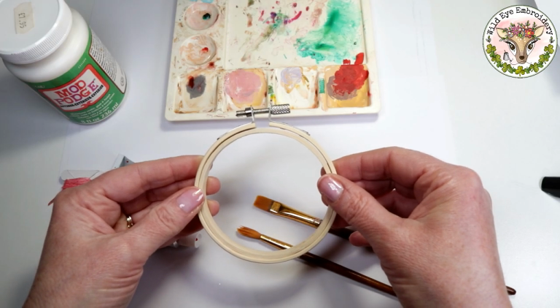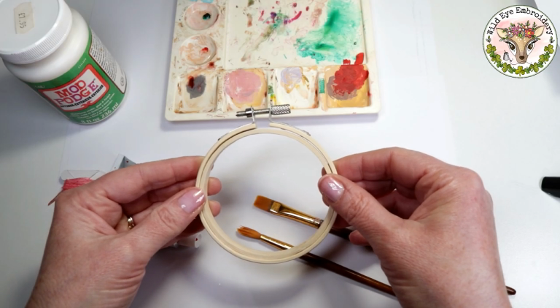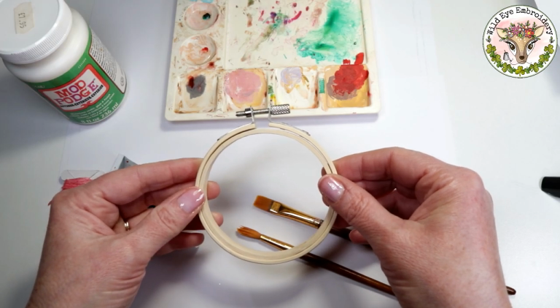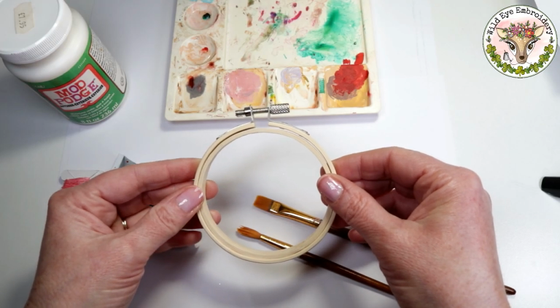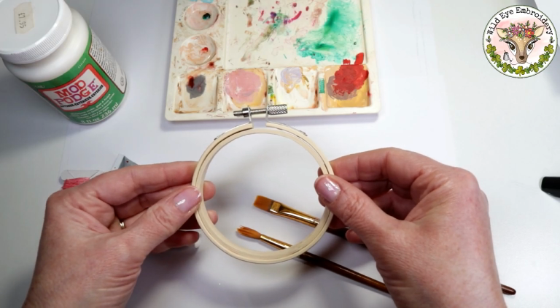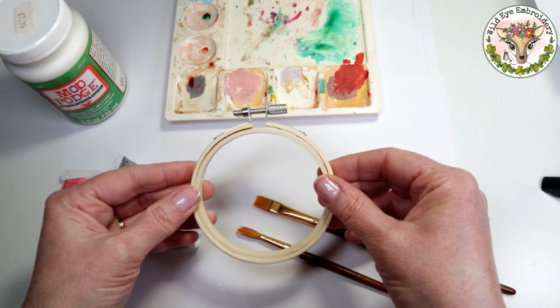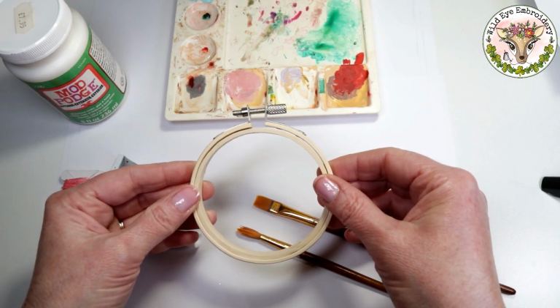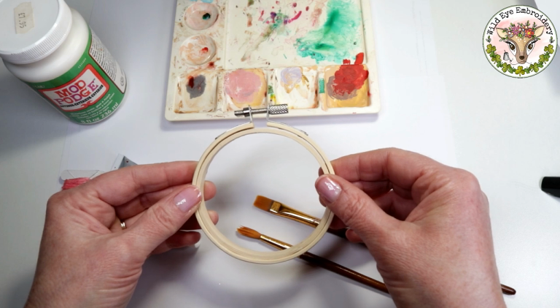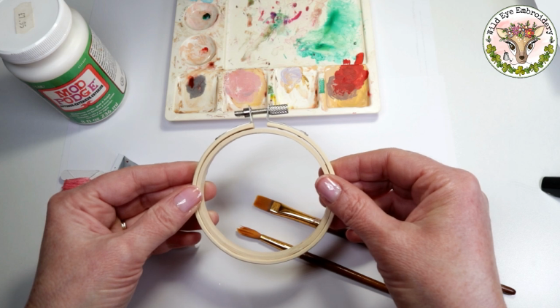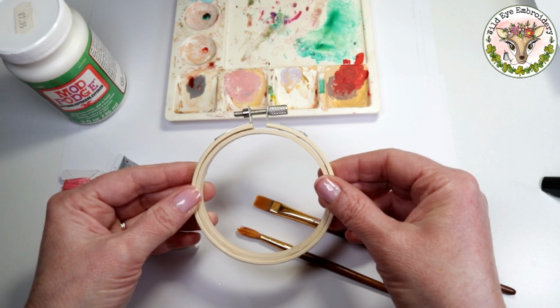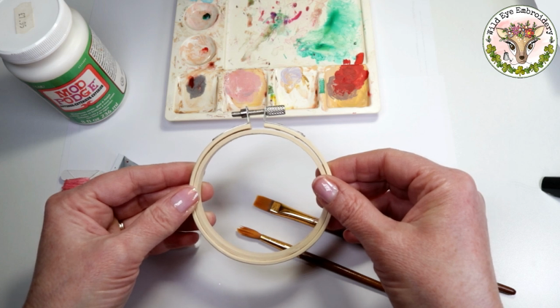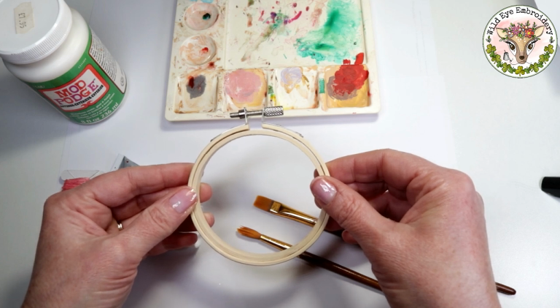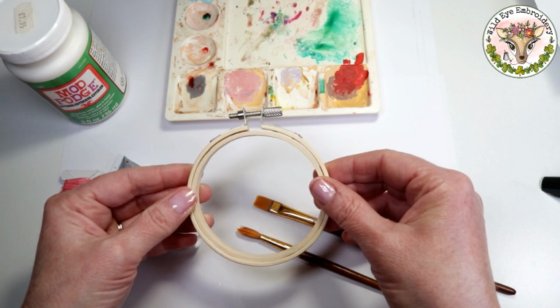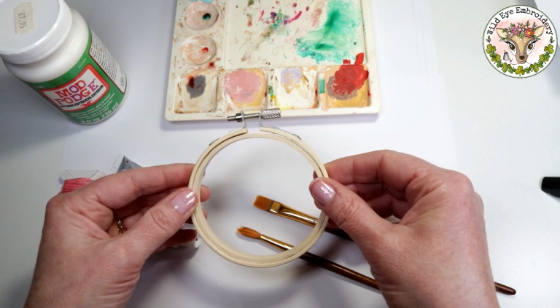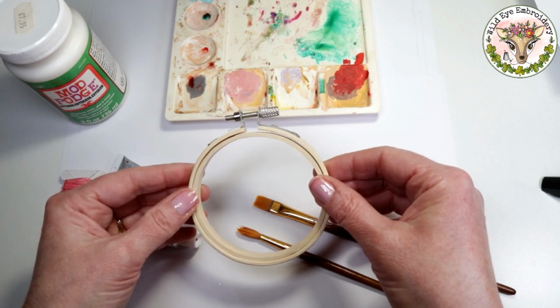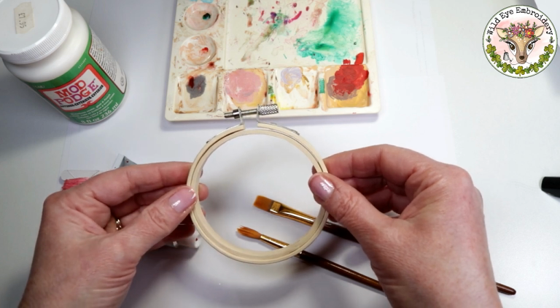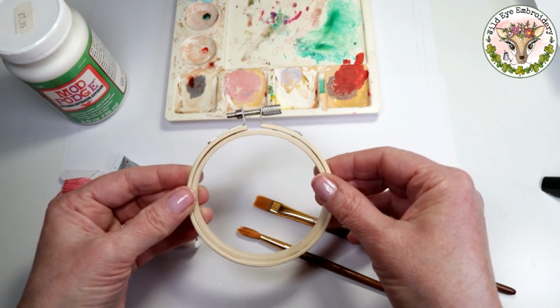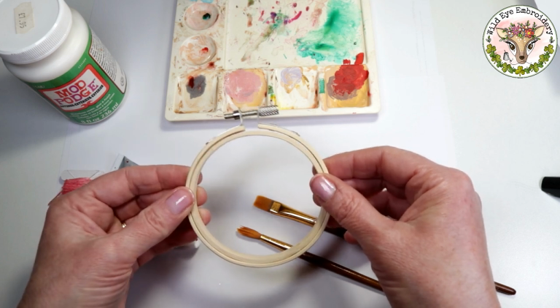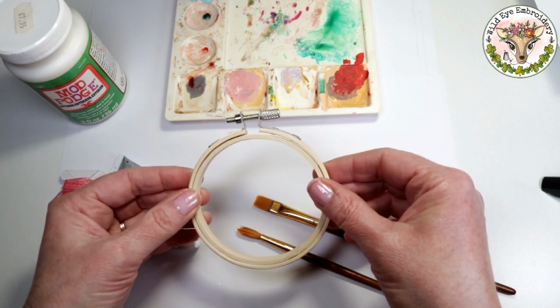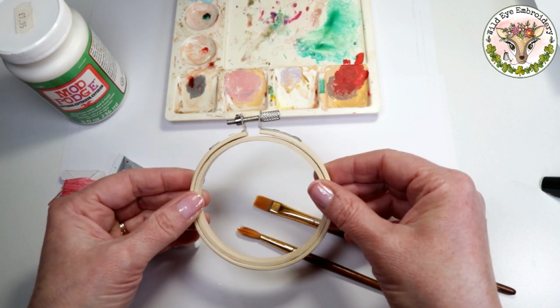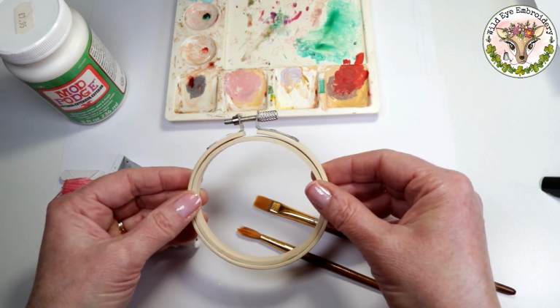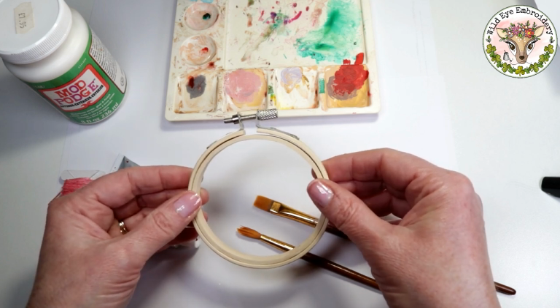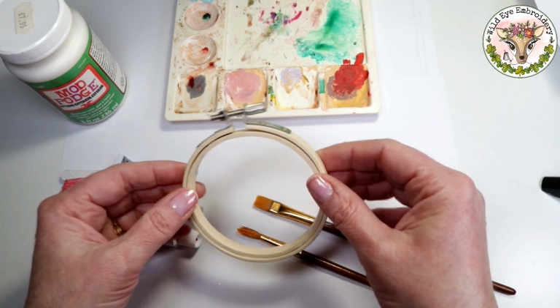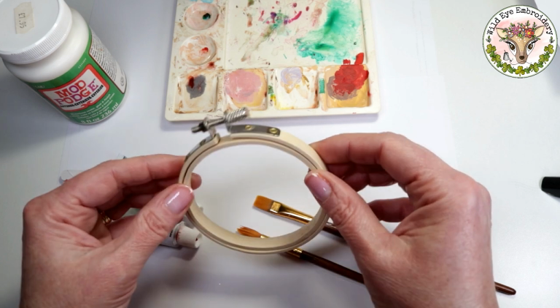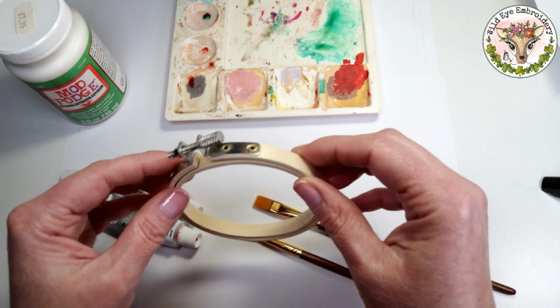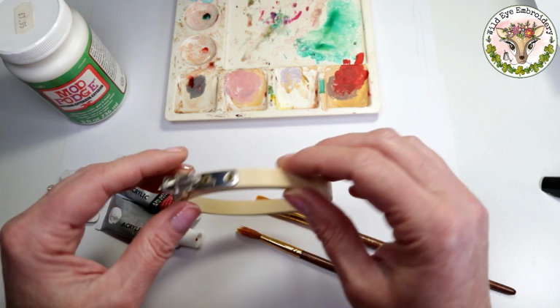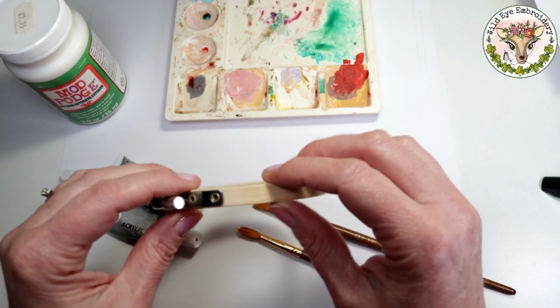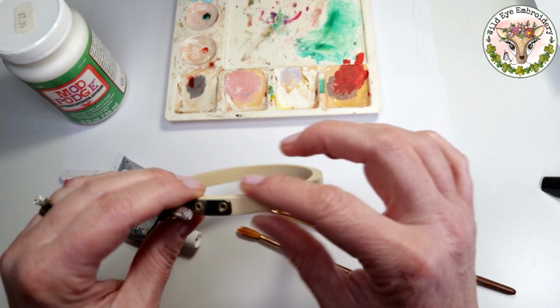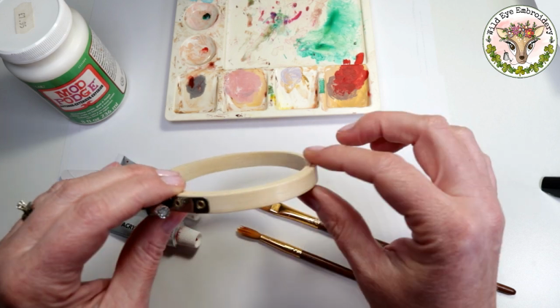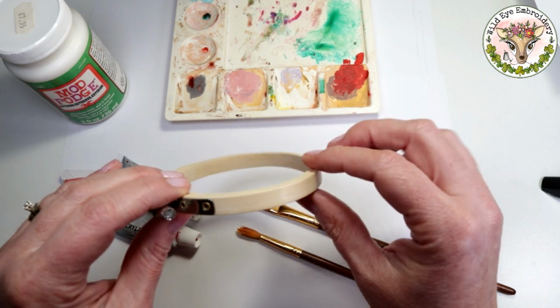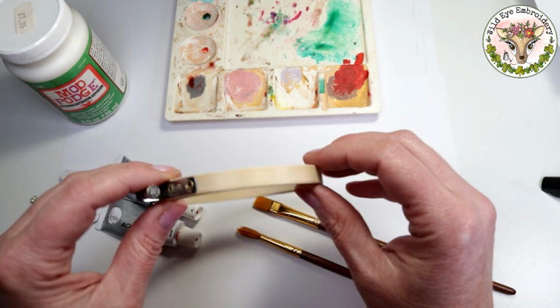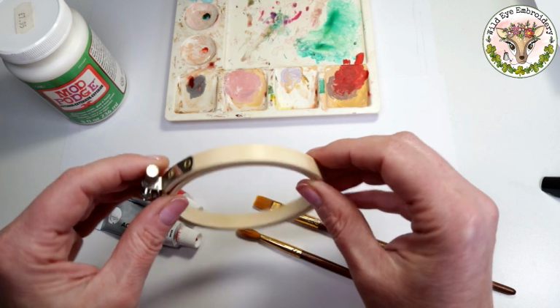Hi there, it's Lisa from Wild Eye Embroidery. Thanks for joining me. I'm going to show you how to paint the outside of a wooden bamboo embroidery hoop.